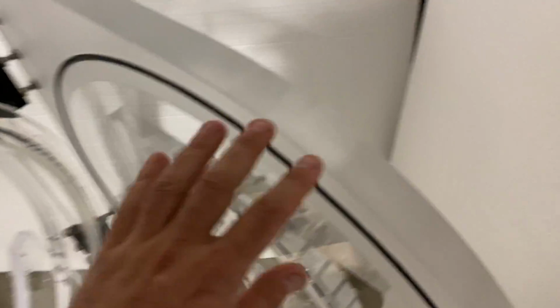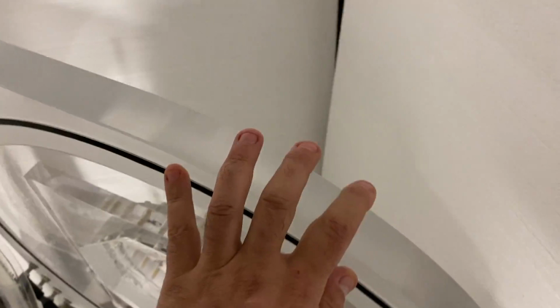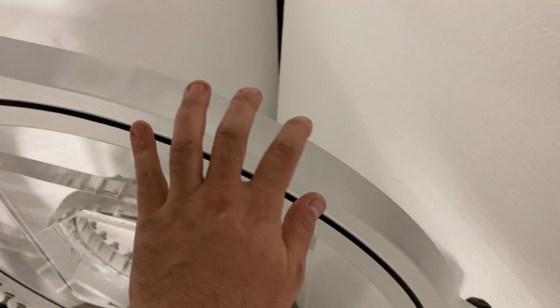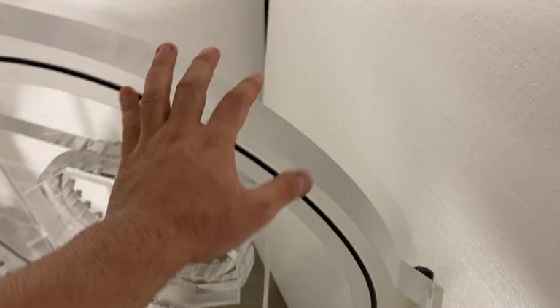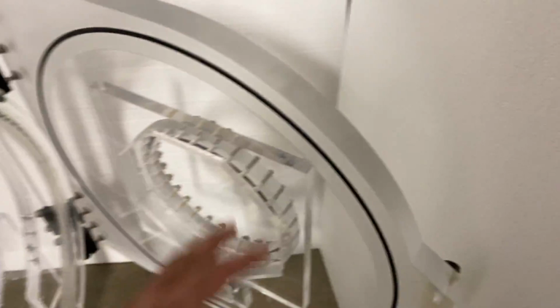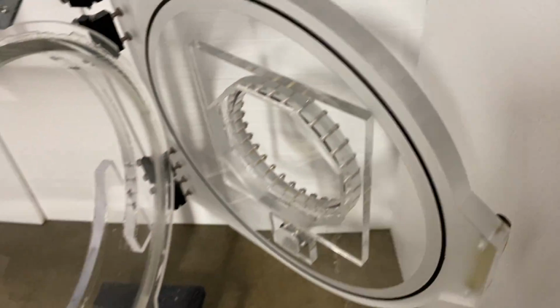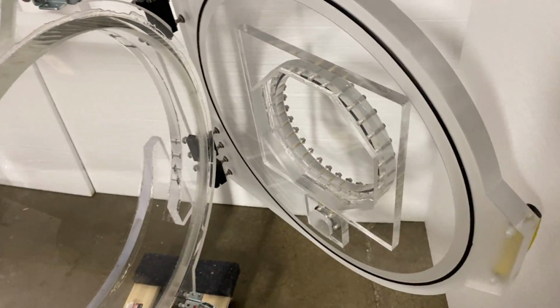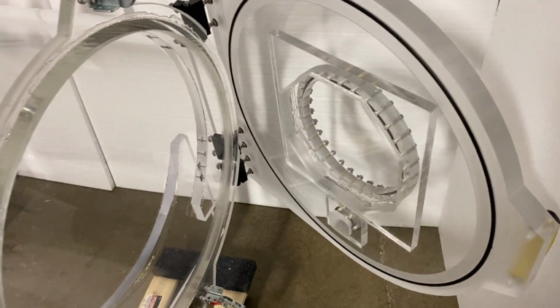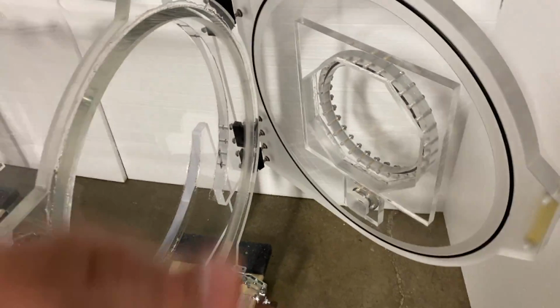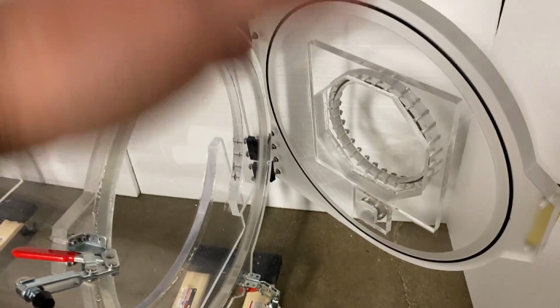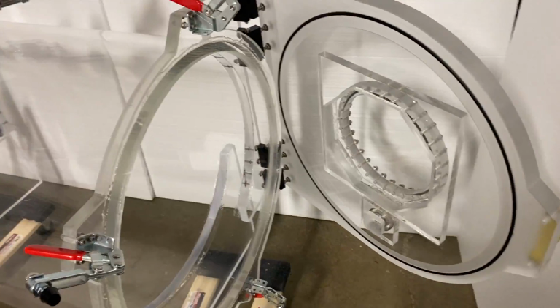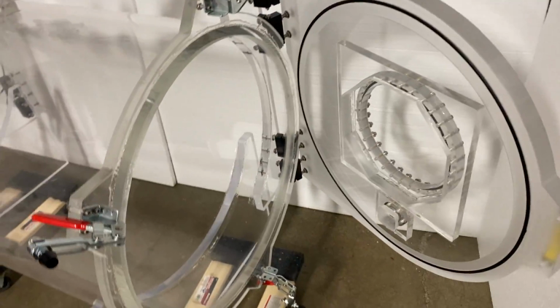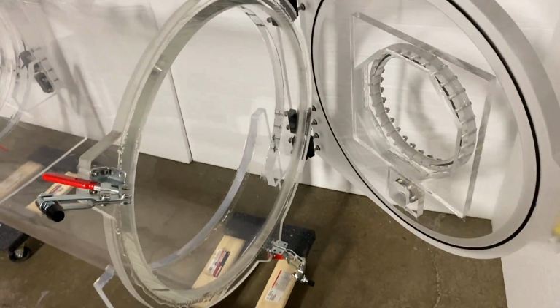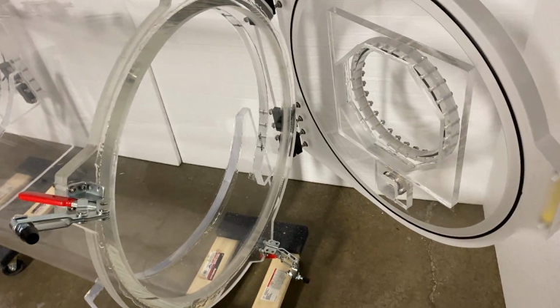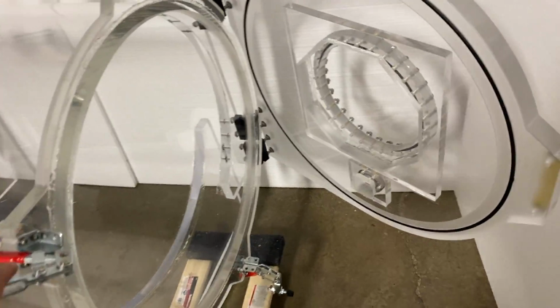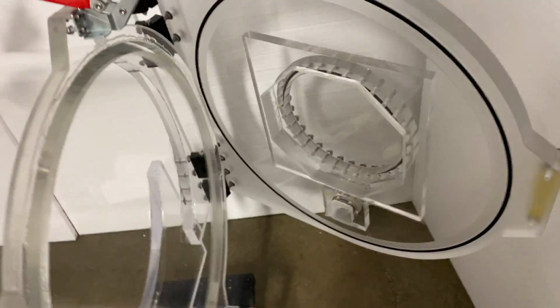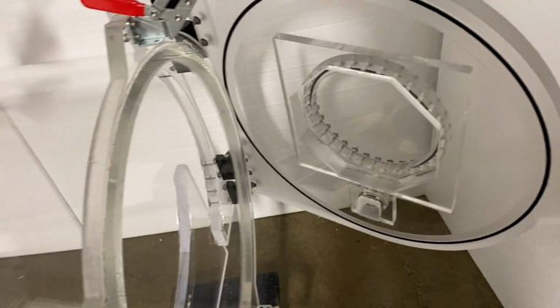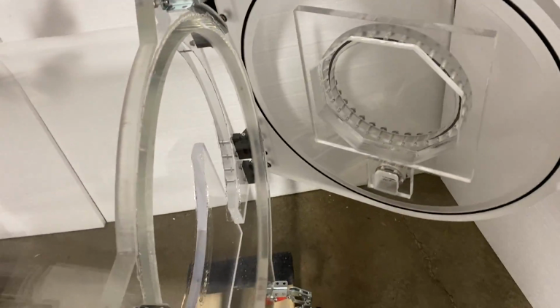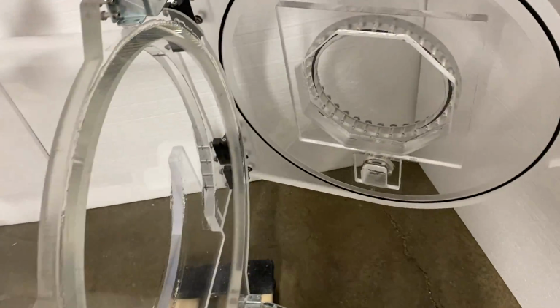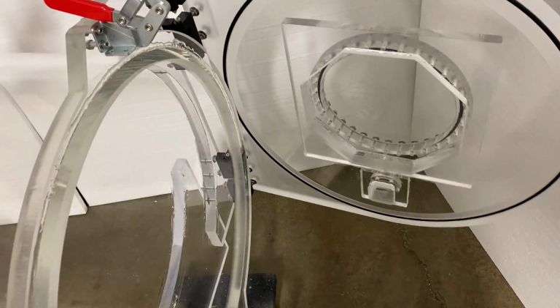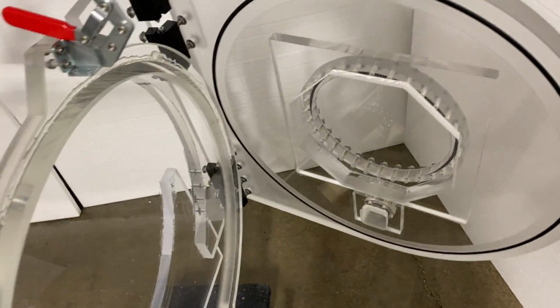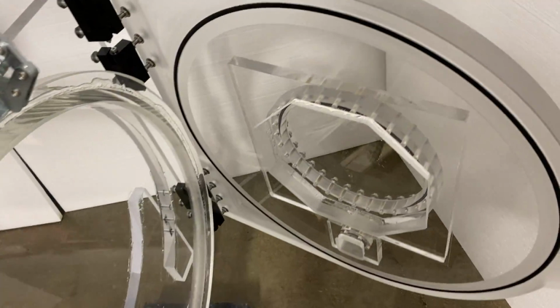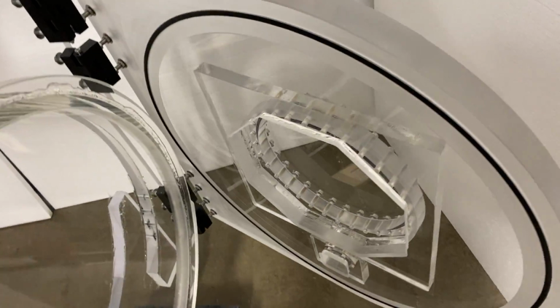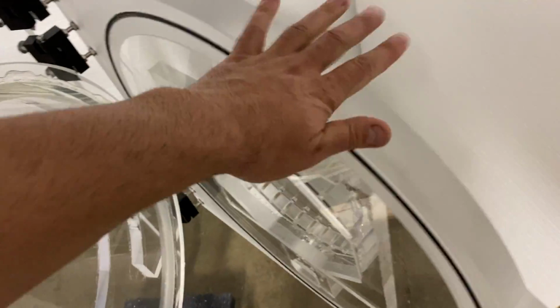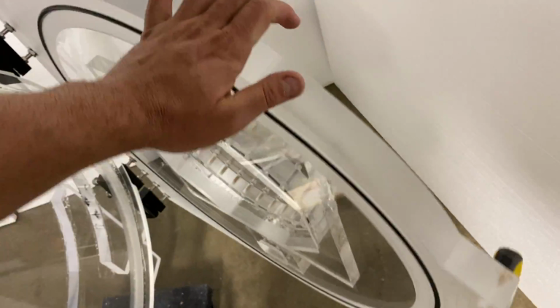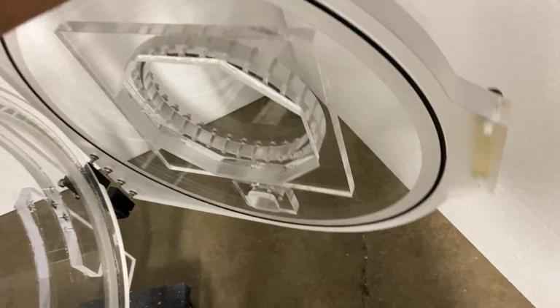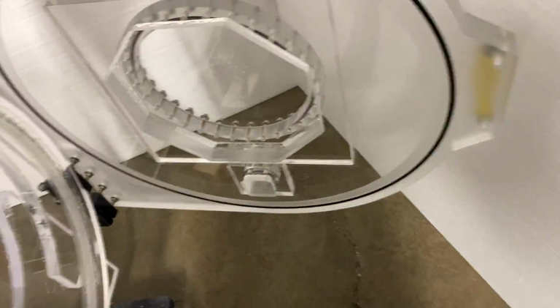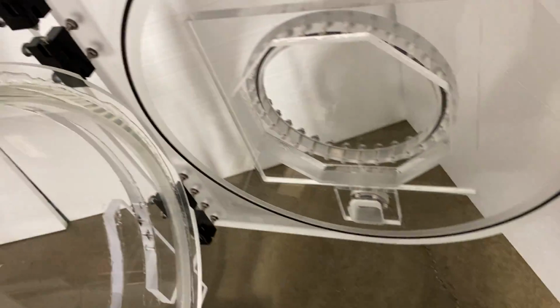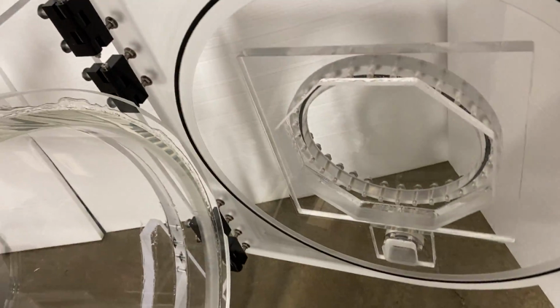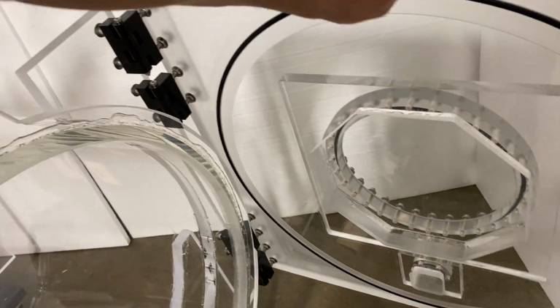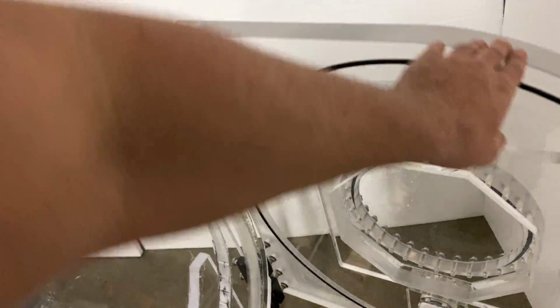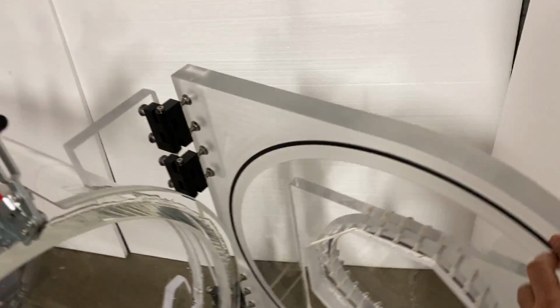This door also opens fully. Bam, look at that — opens fully.